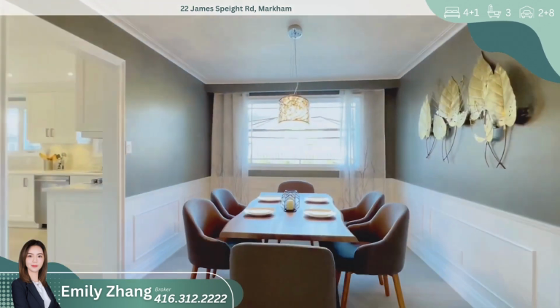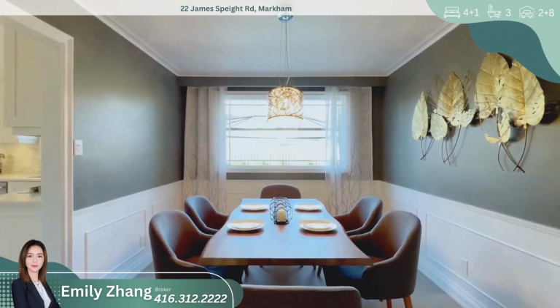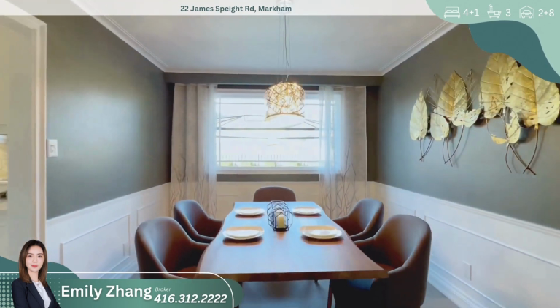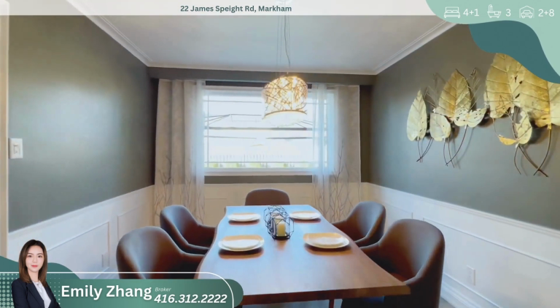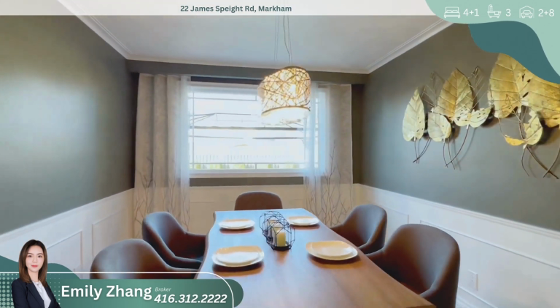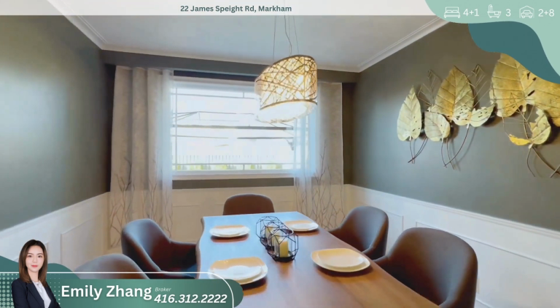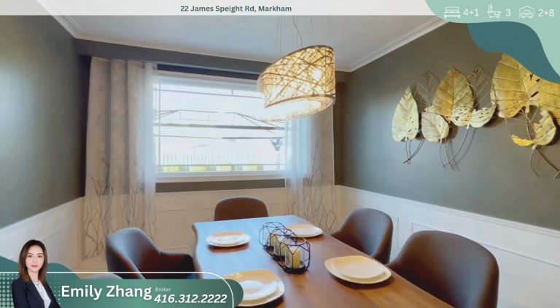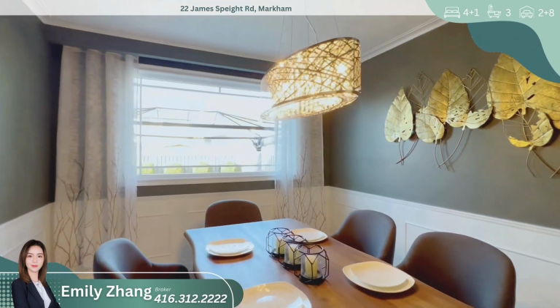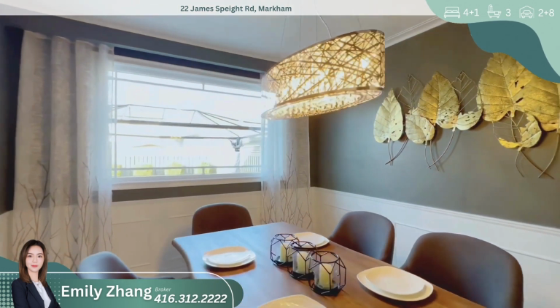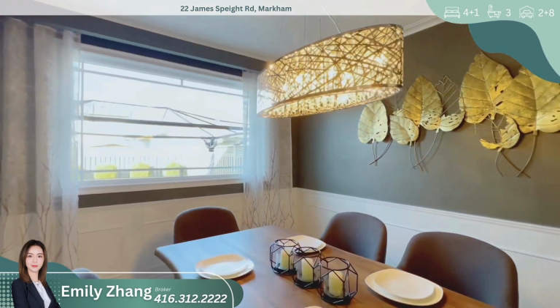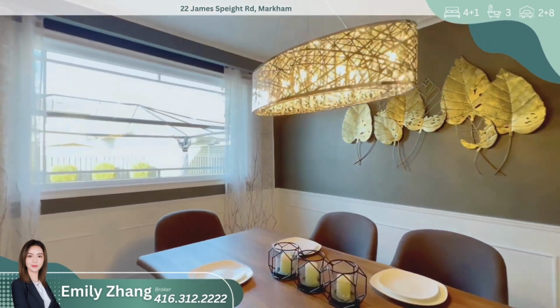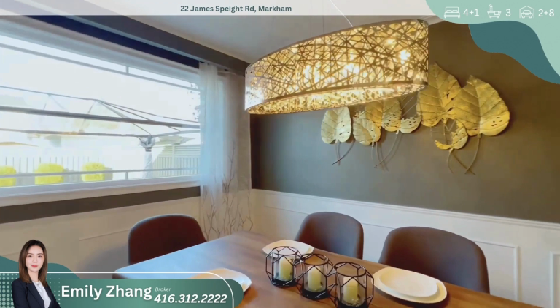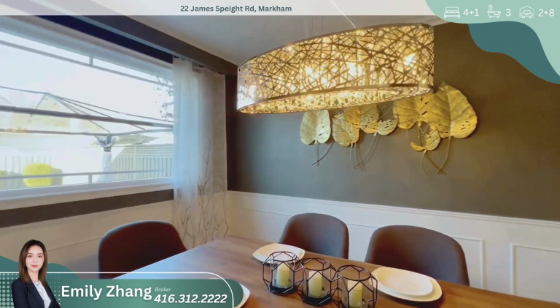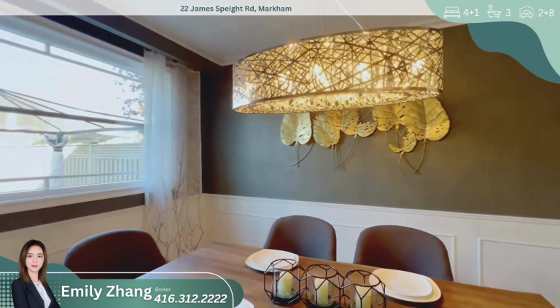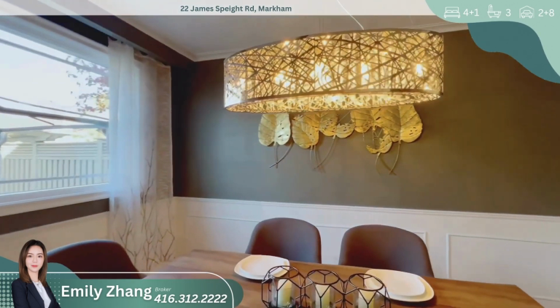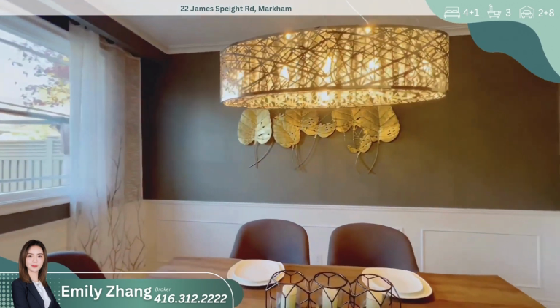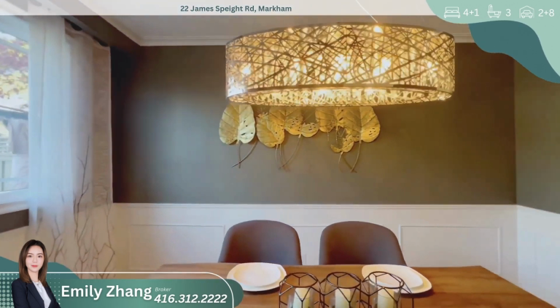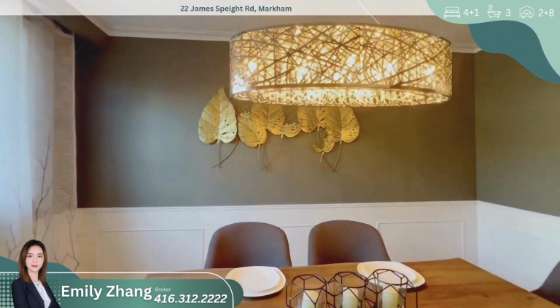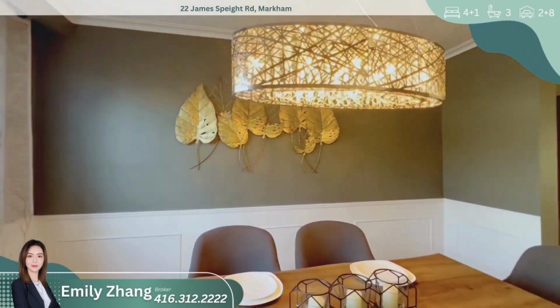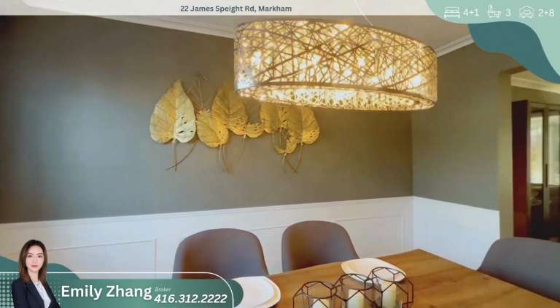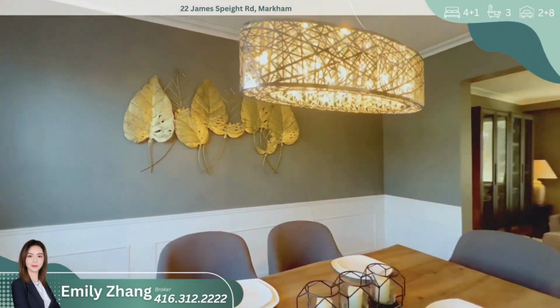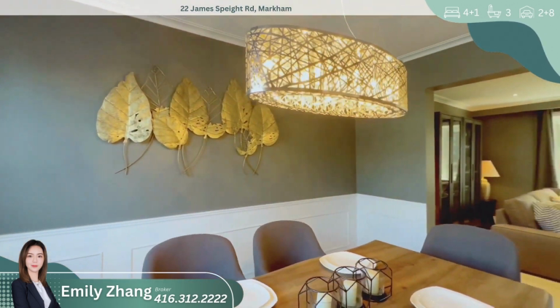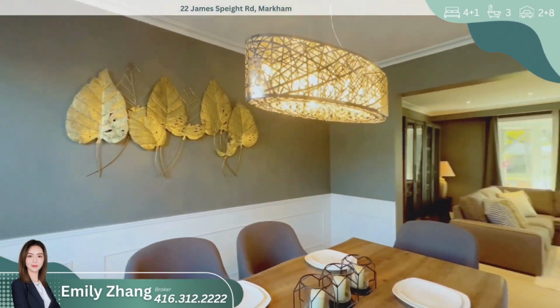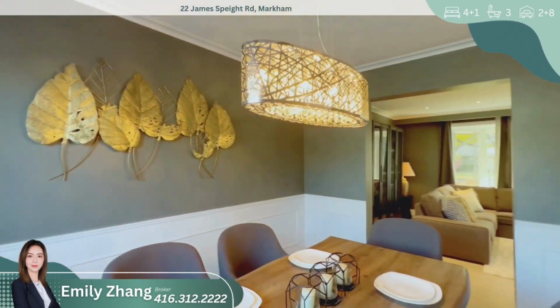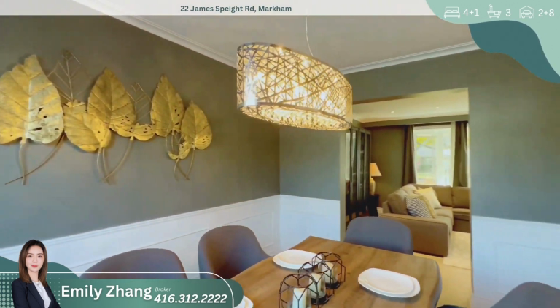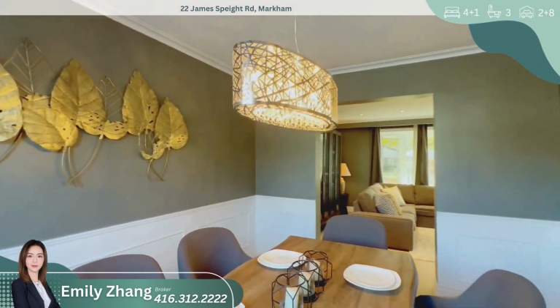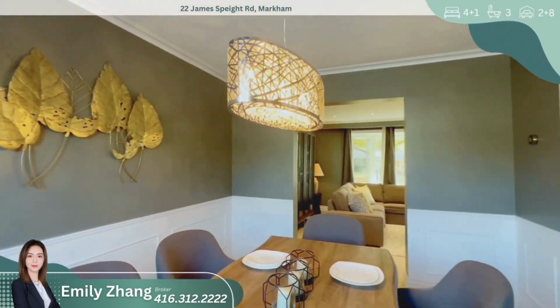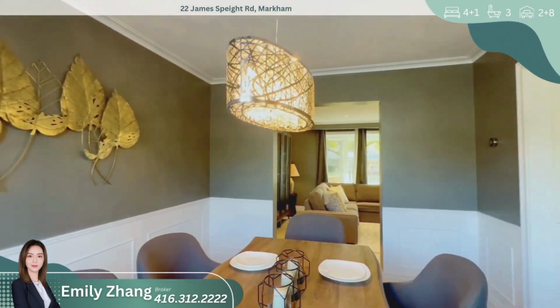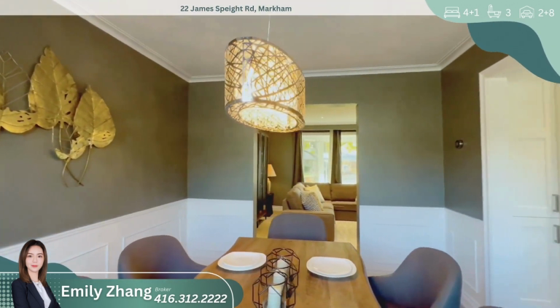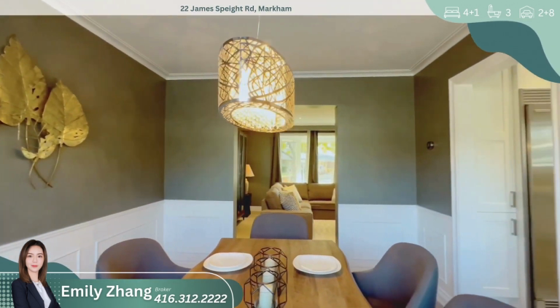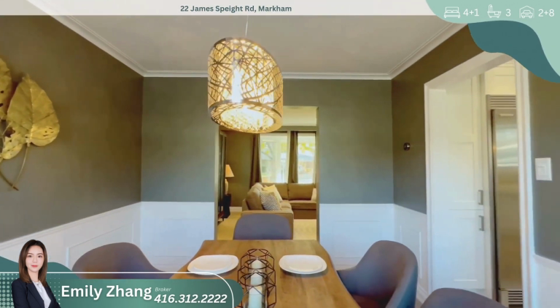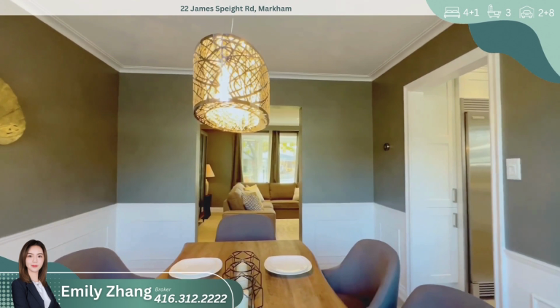Adjacent to the kitchen is the dining area, providing the perfect space for family gatherings or entertaining guests. From here, you have a view of the backyard oasis through the sliding glass doors.